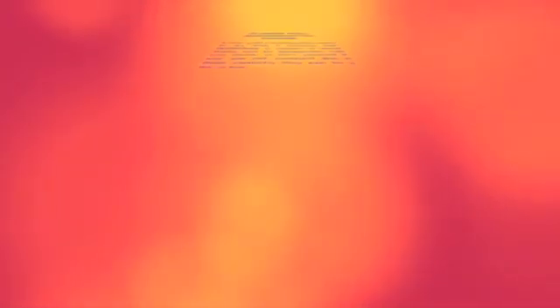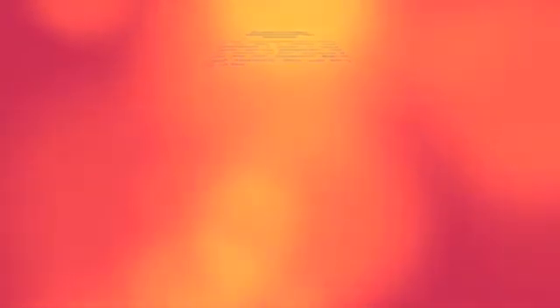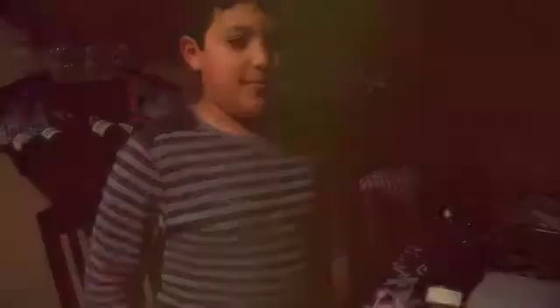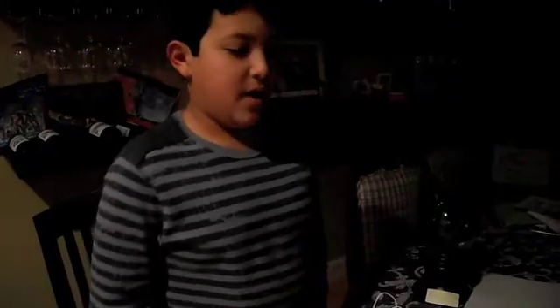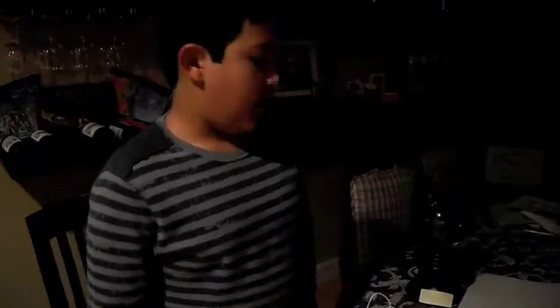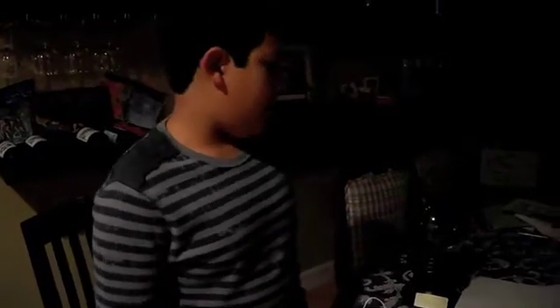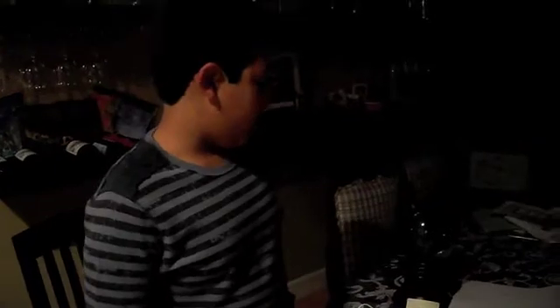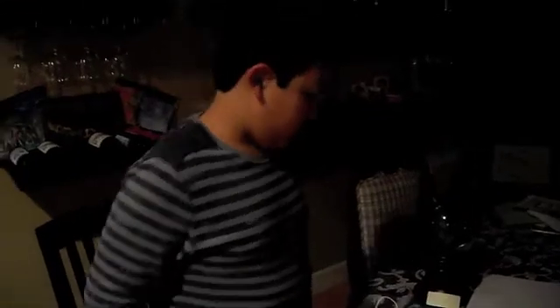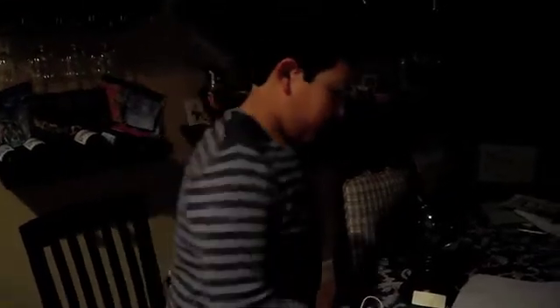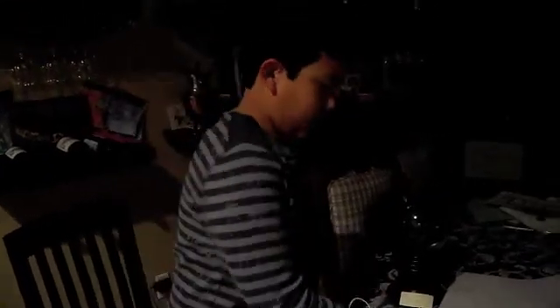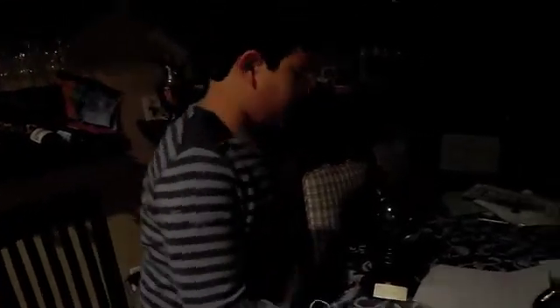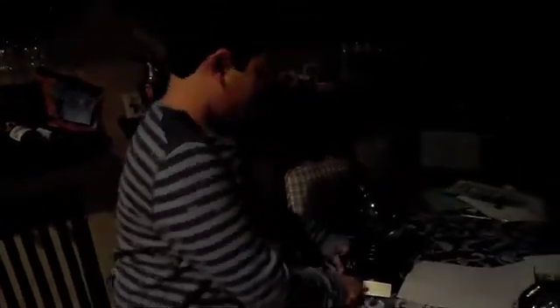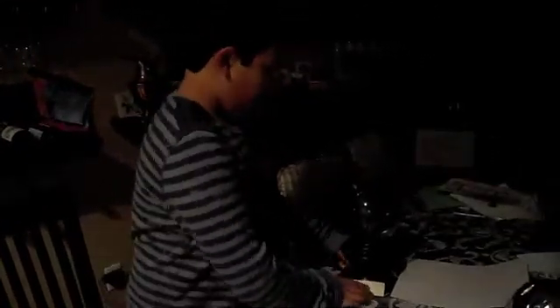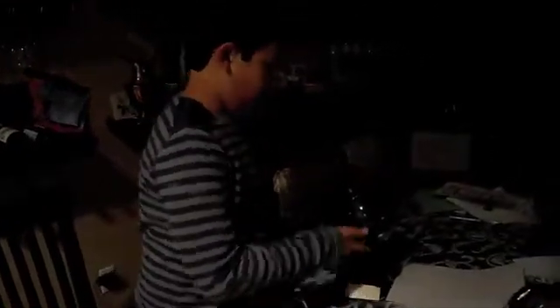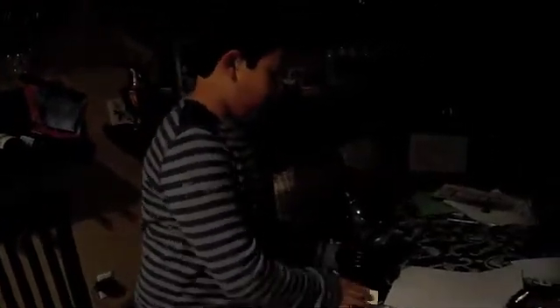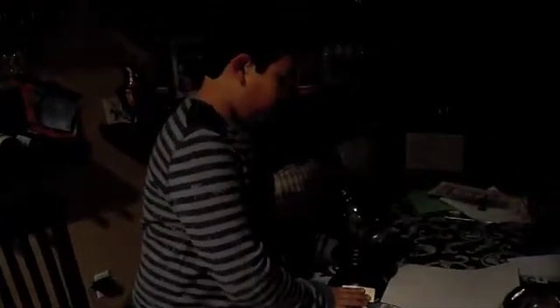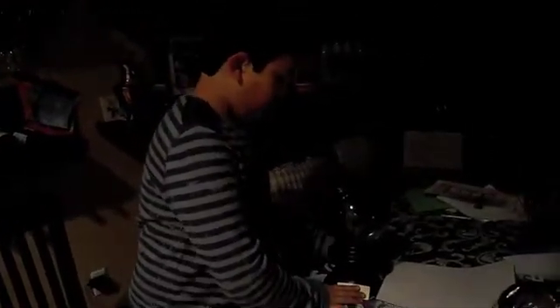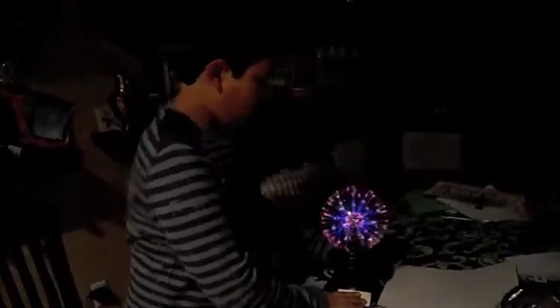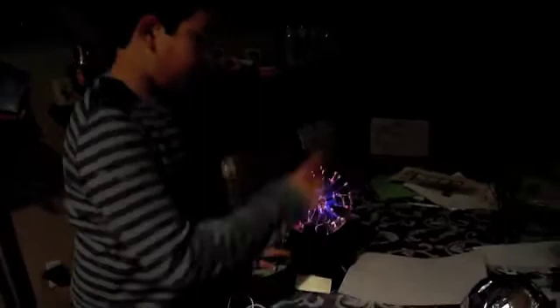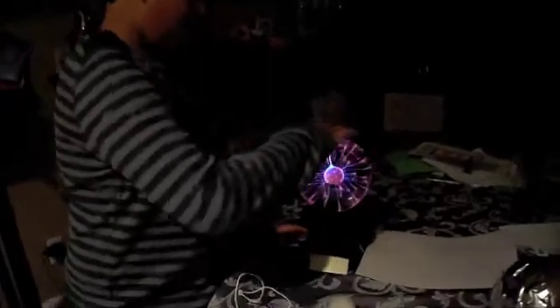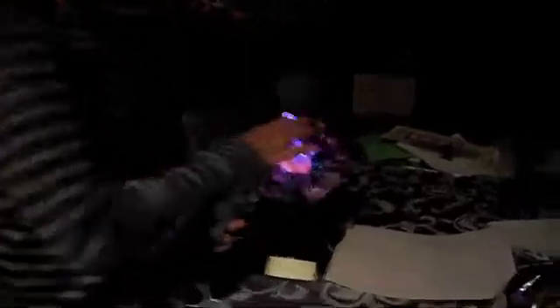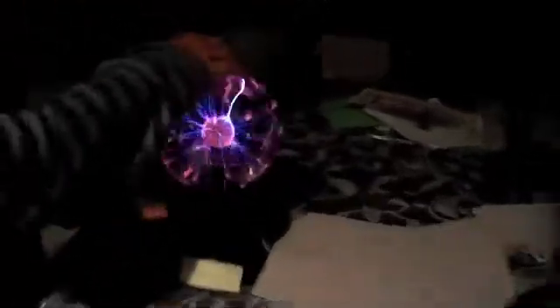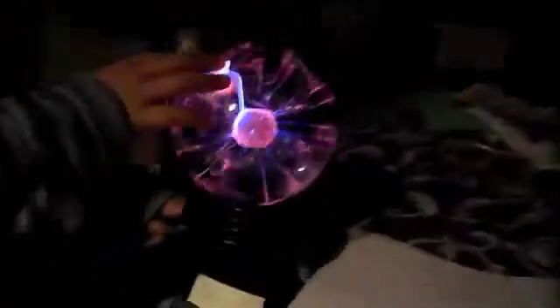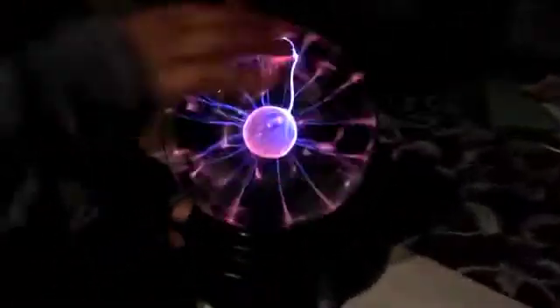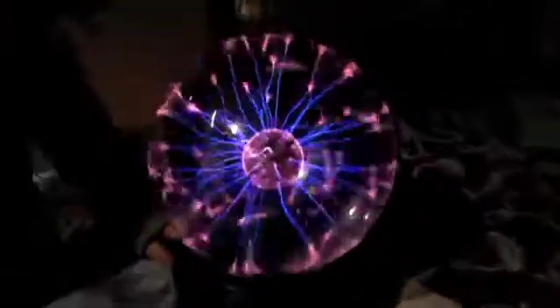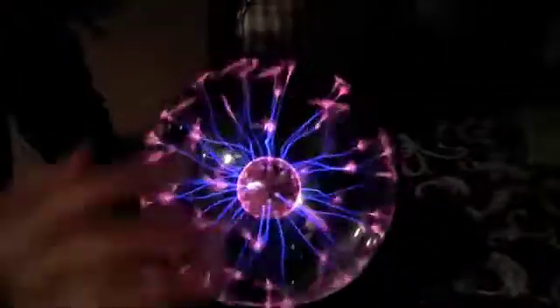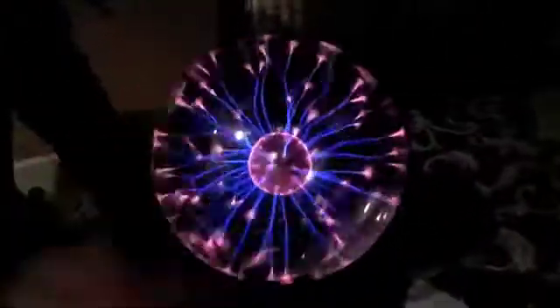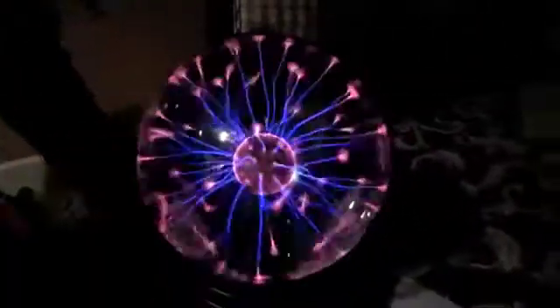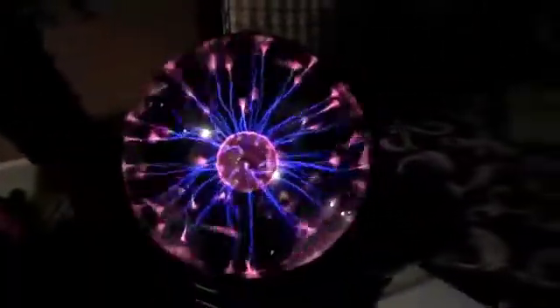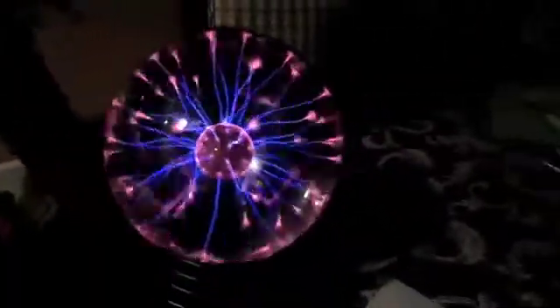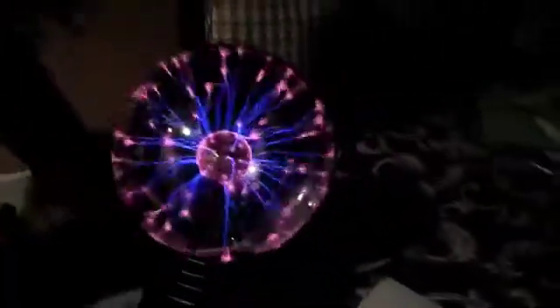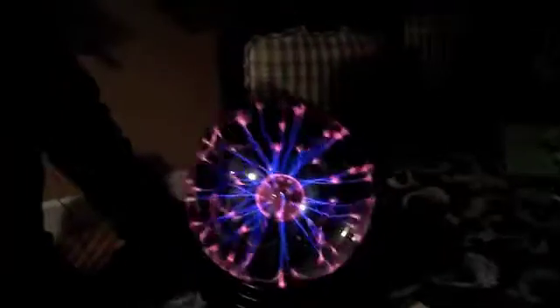This is Ben Perez. I'm about to show you a couple tricks with Plasma Balls. This is my Plasma Ball Edward, as you can see.